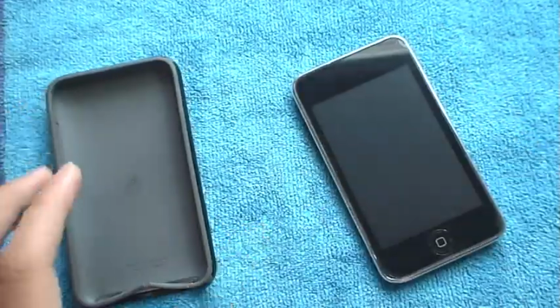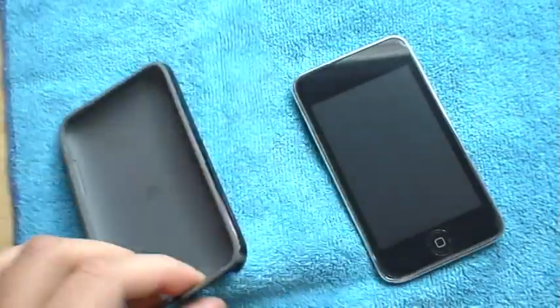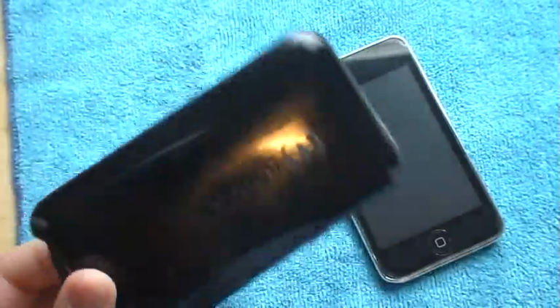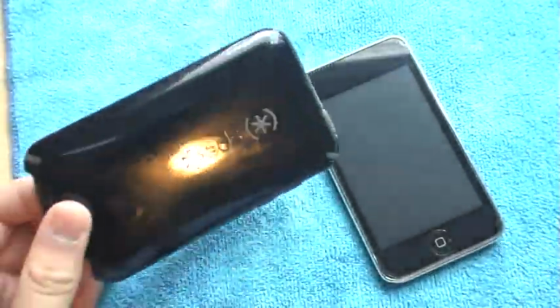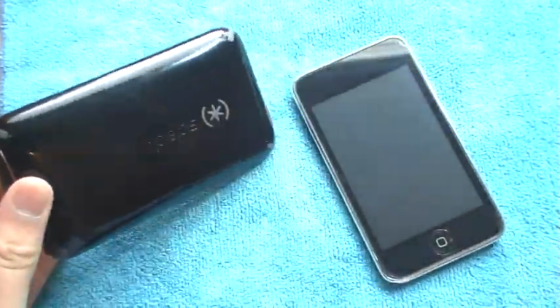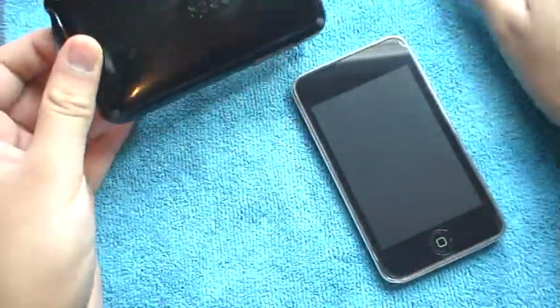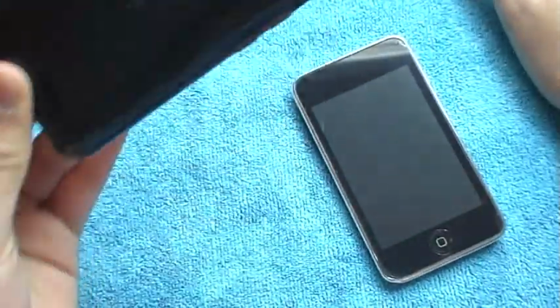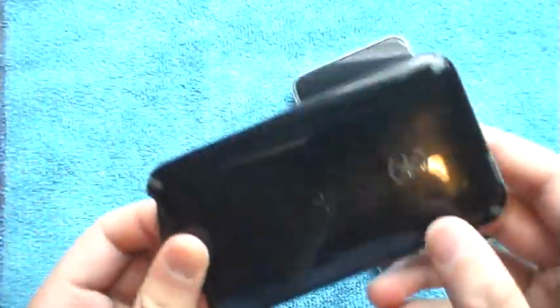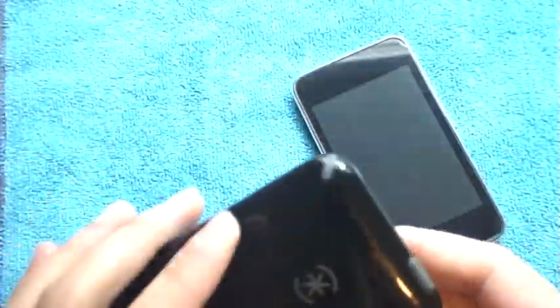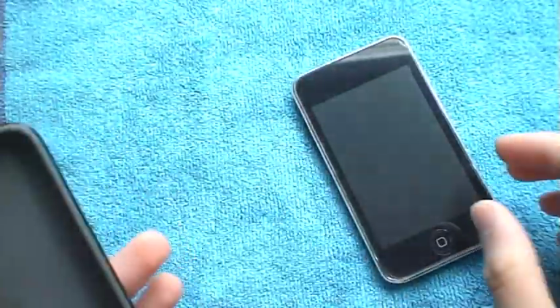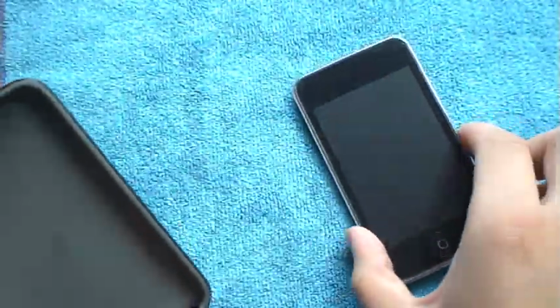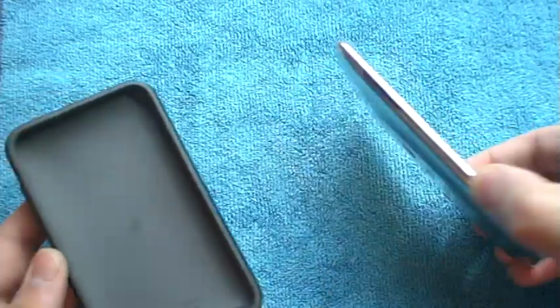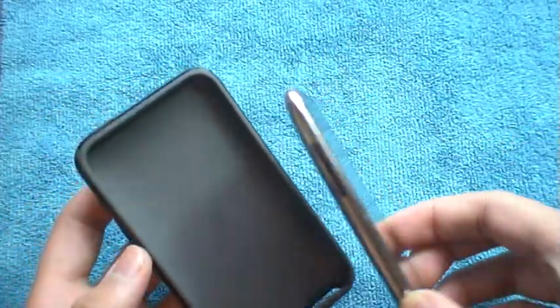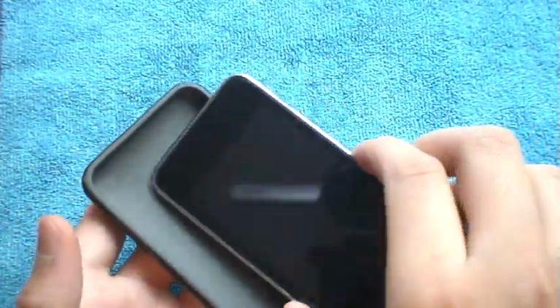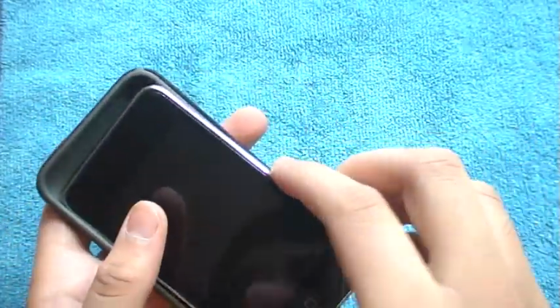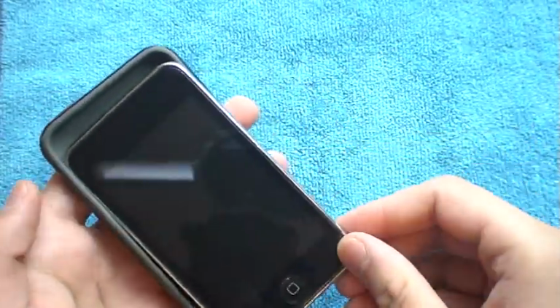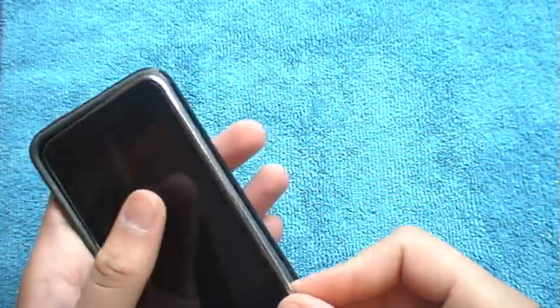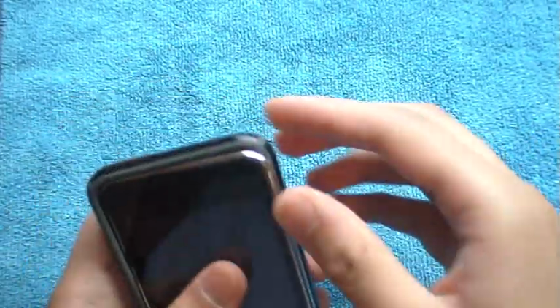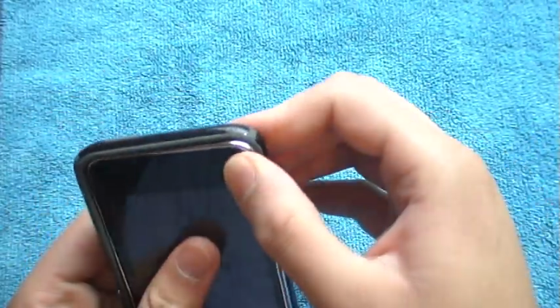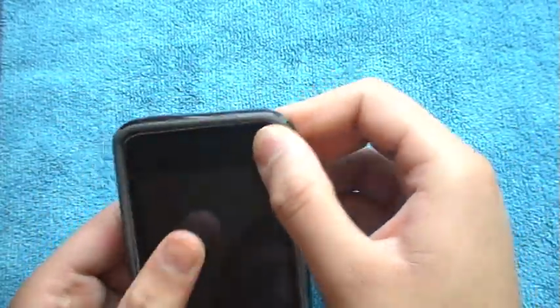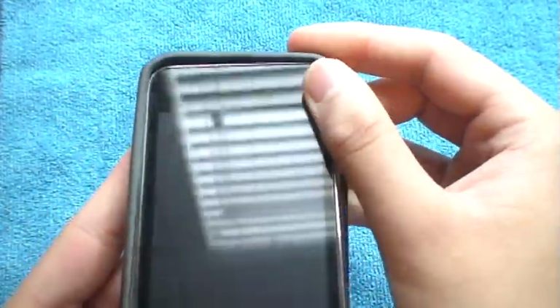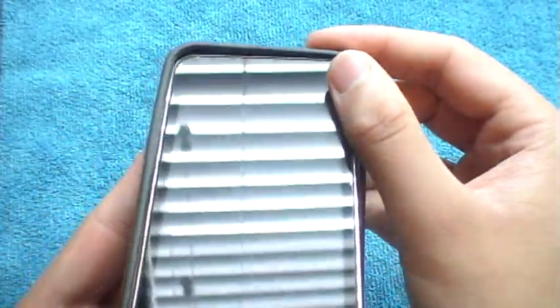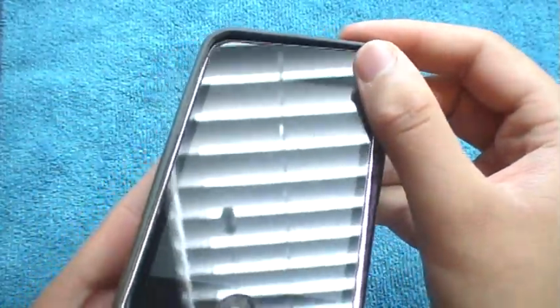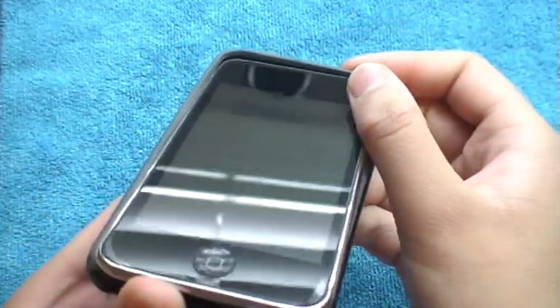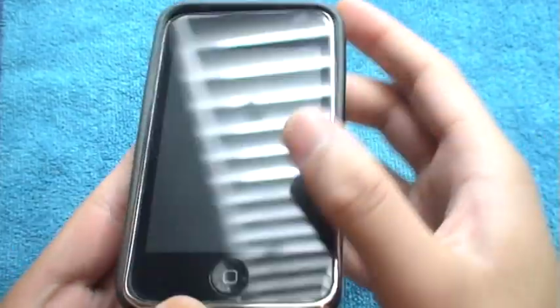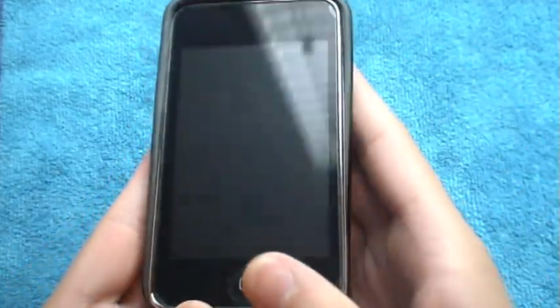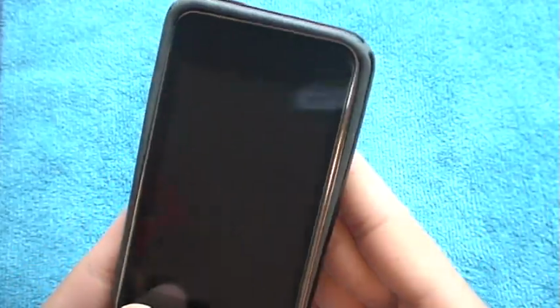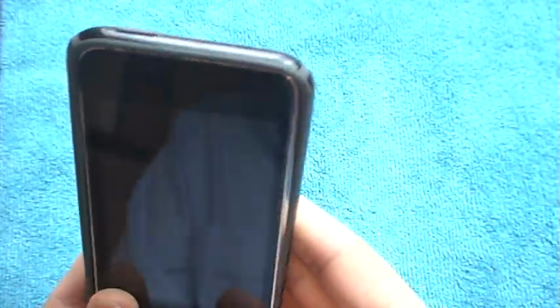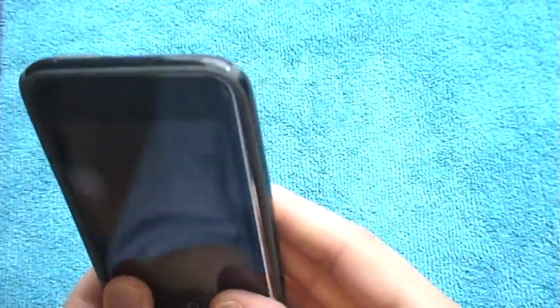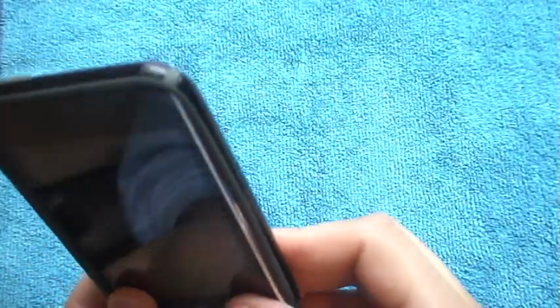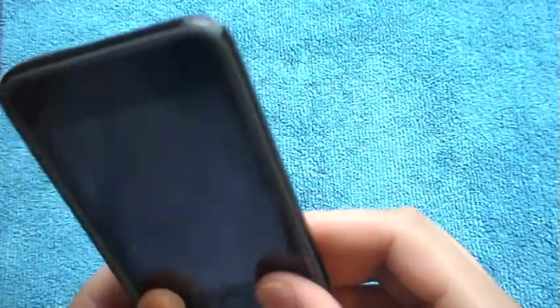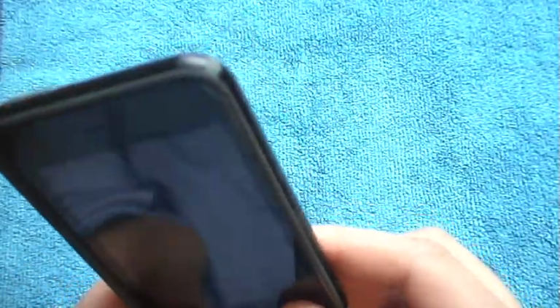I definitely recommend using this for any iPhone, iPod Touch, whatever you guys have. I'm just going to do a little install video and show you guys. It does come with a screen protector — I already have that installed and it's very, very good; it doesn't interfere with anything and it's perfect.